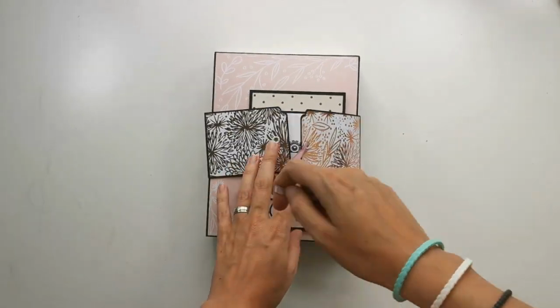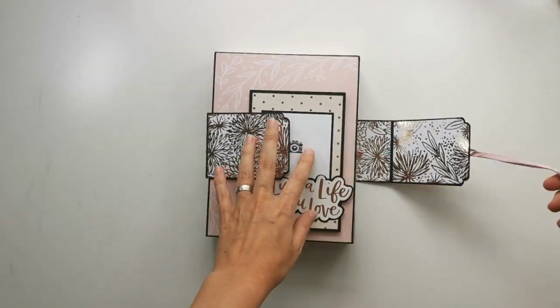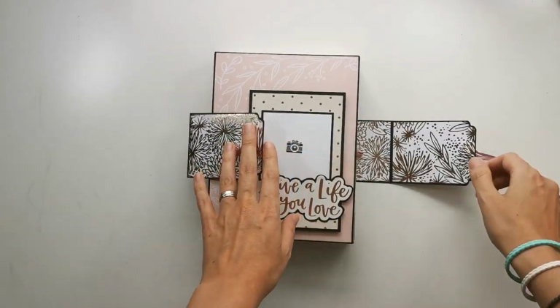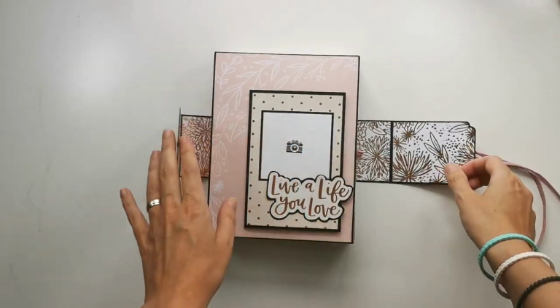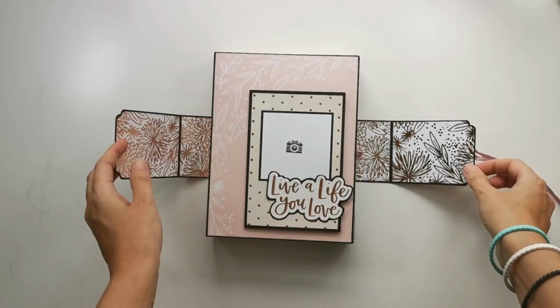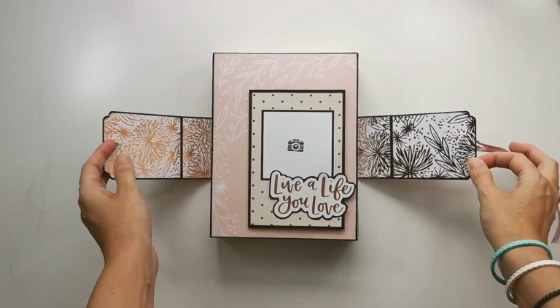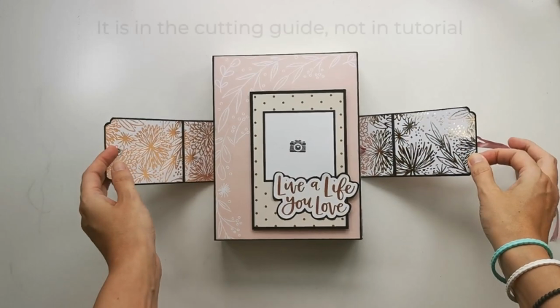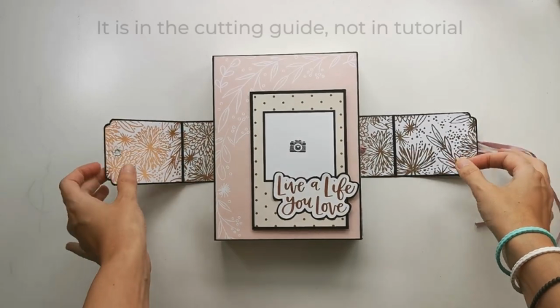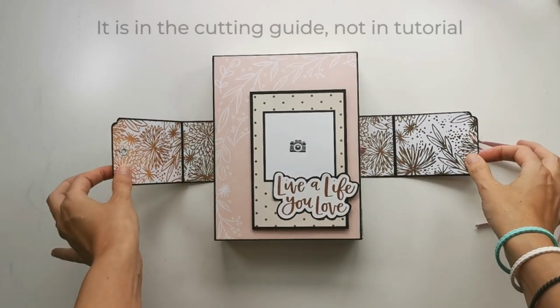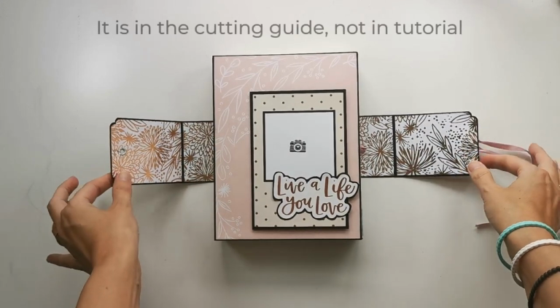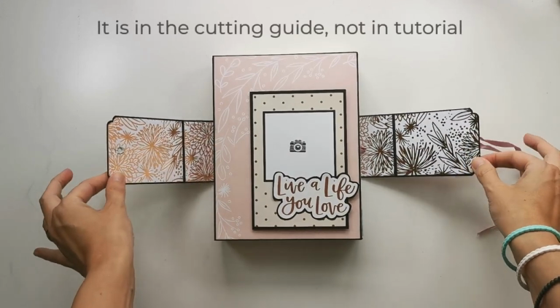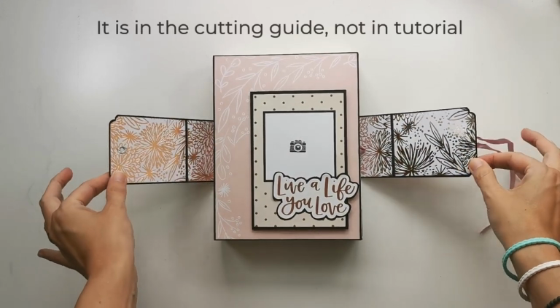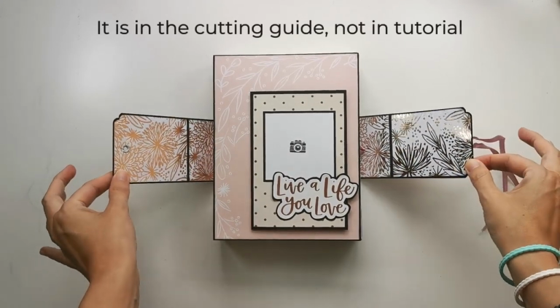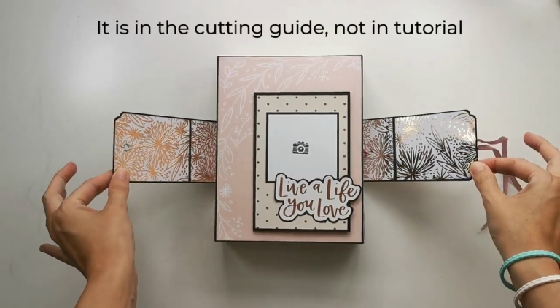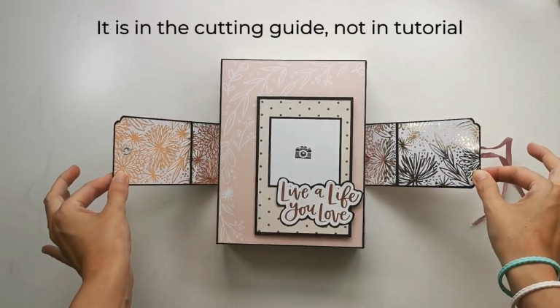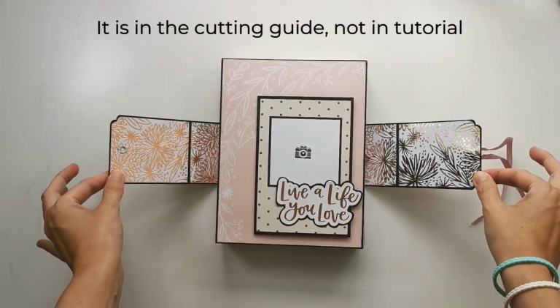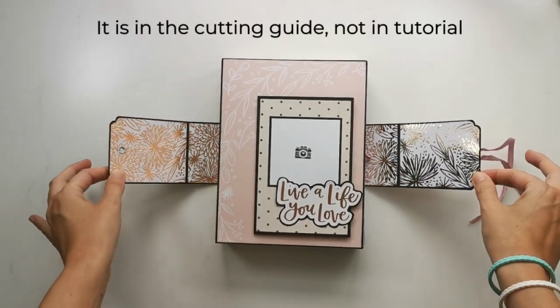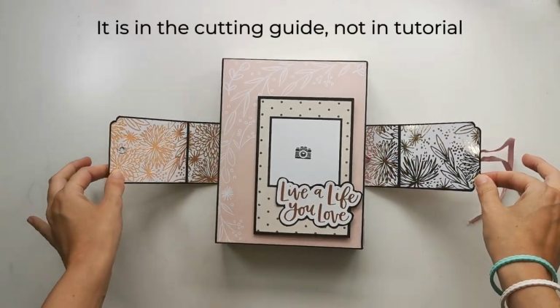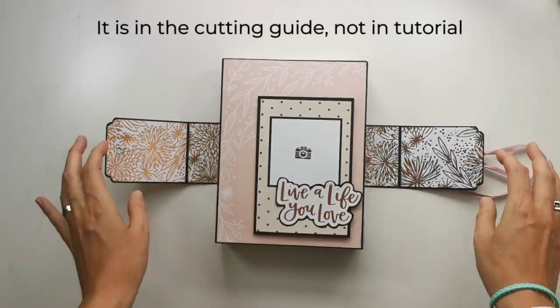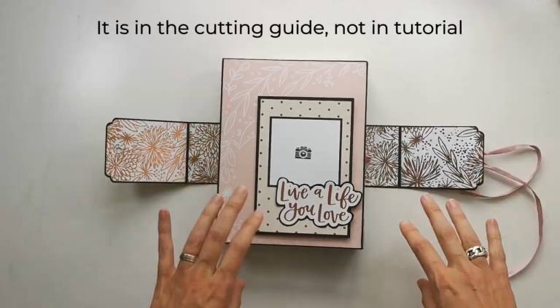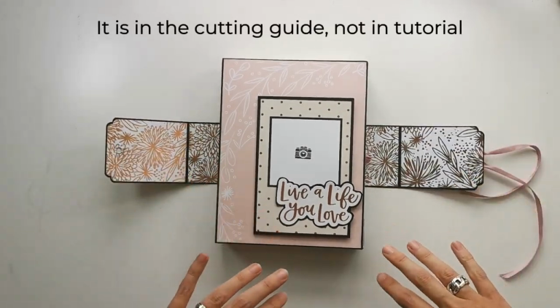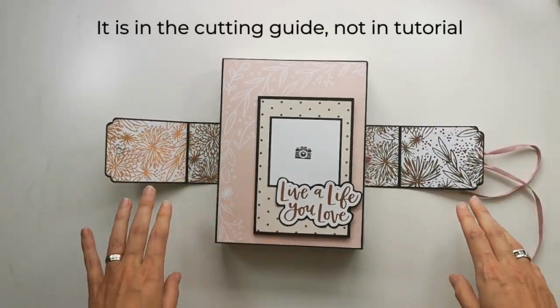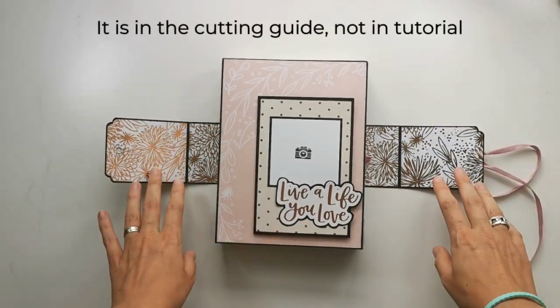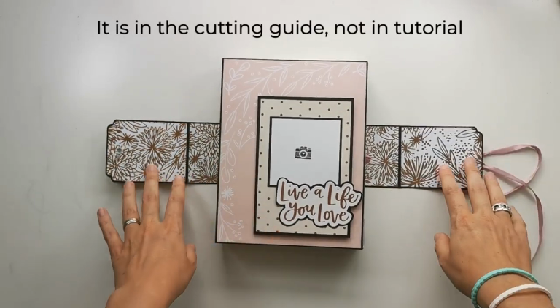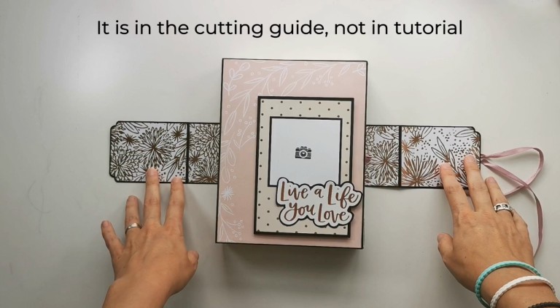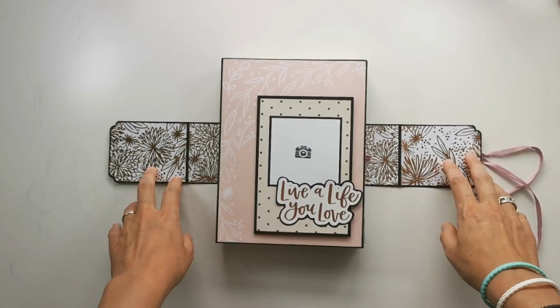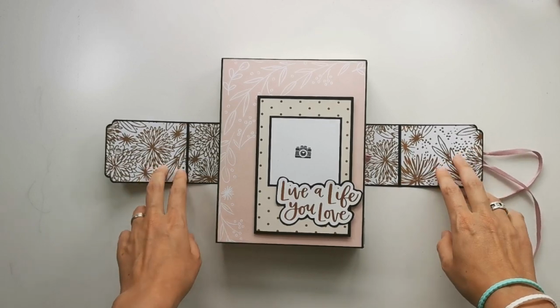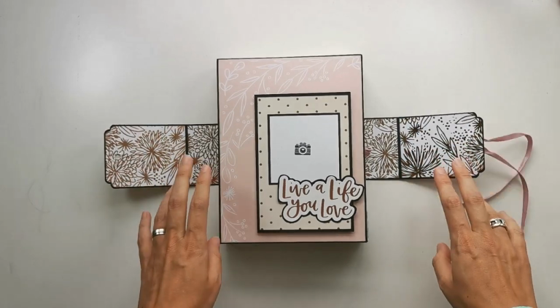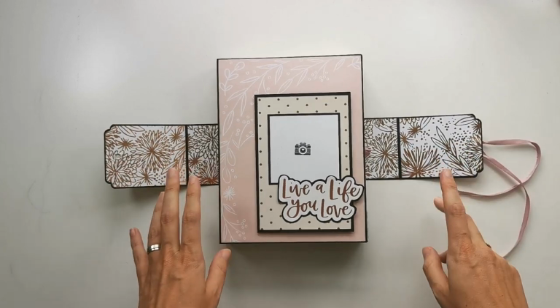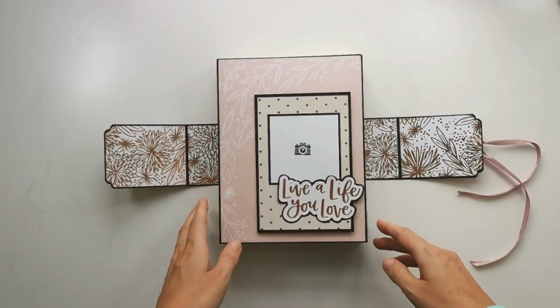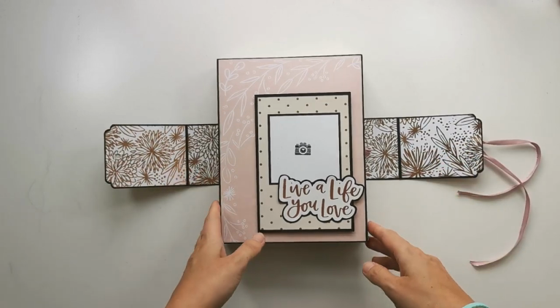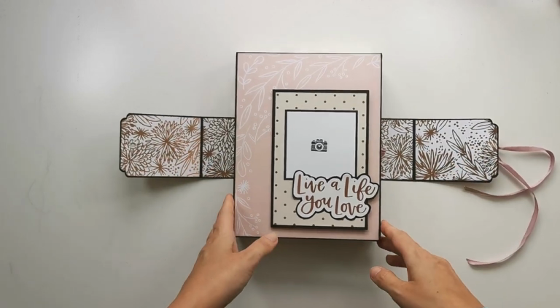The attachment of this is not in the cutting guide, but by the end of the video I will try to explain what I did with the pieces that were not in the tutorial.